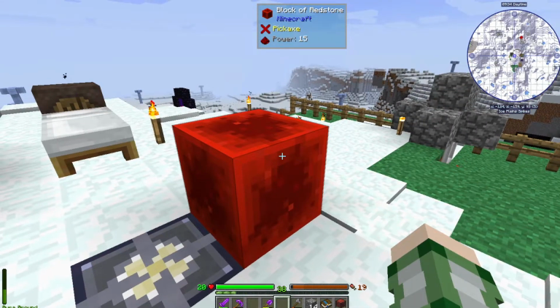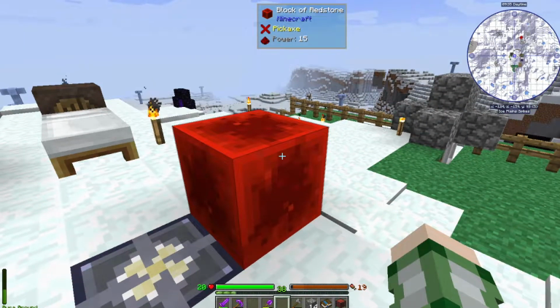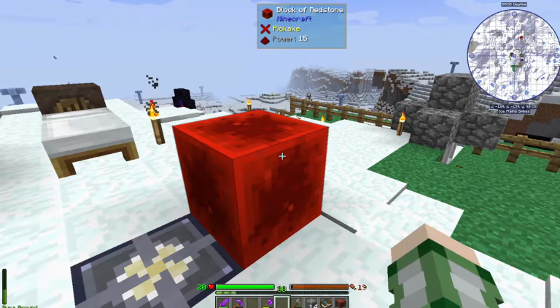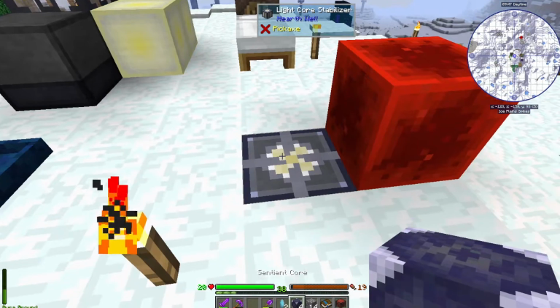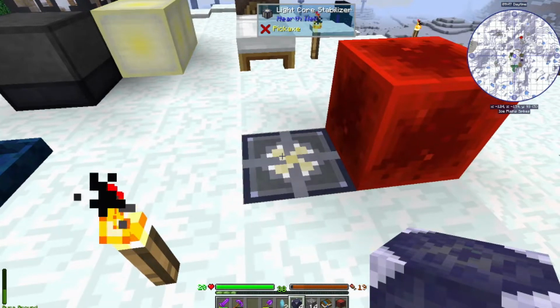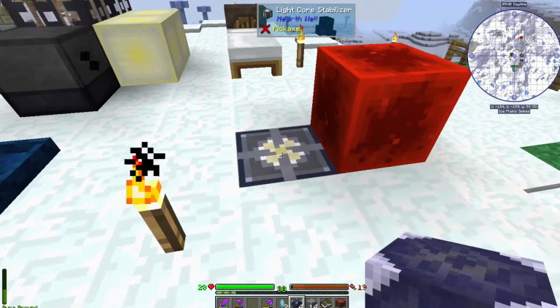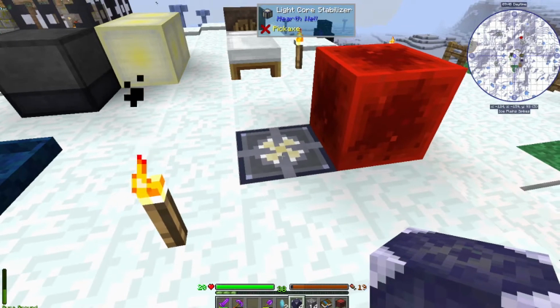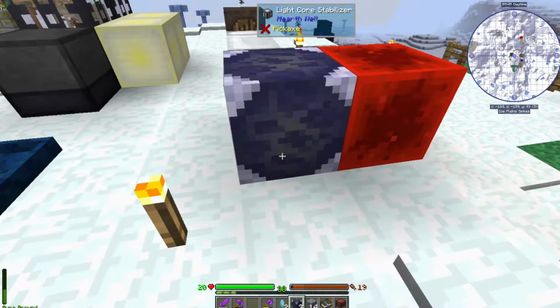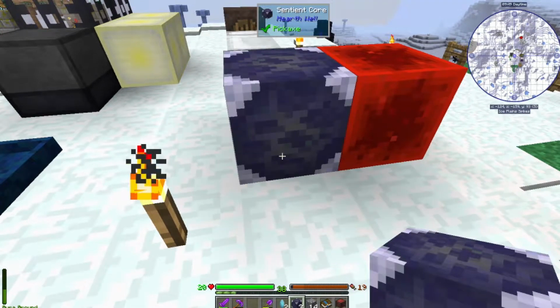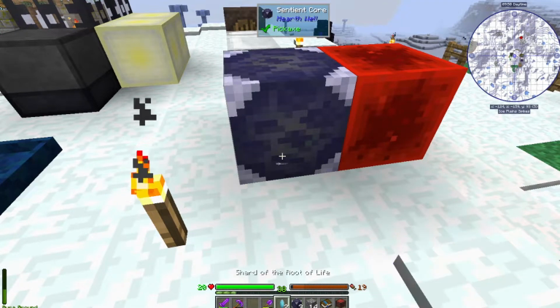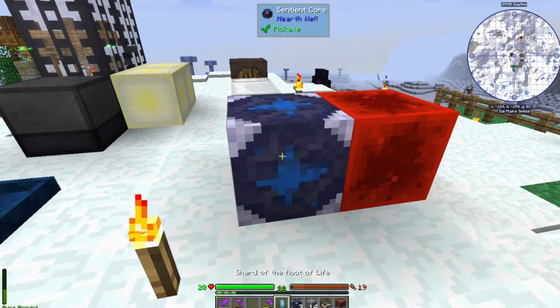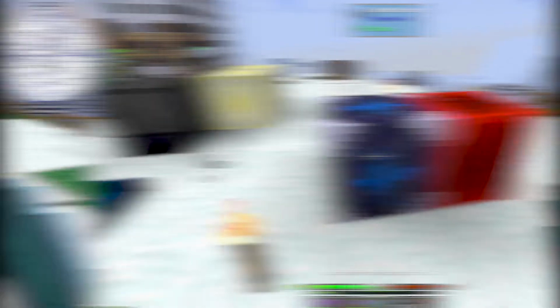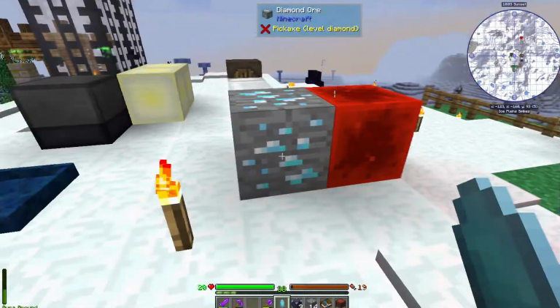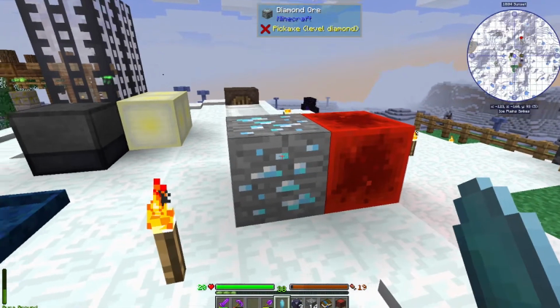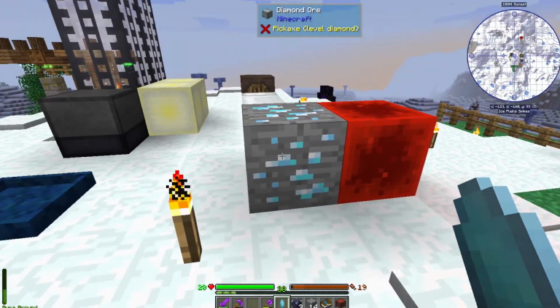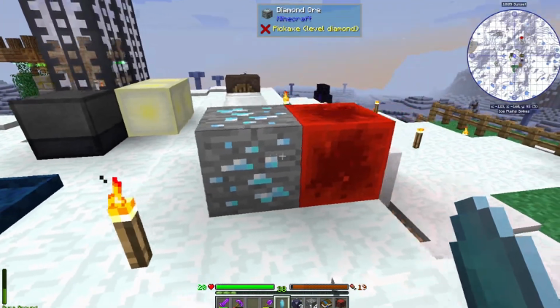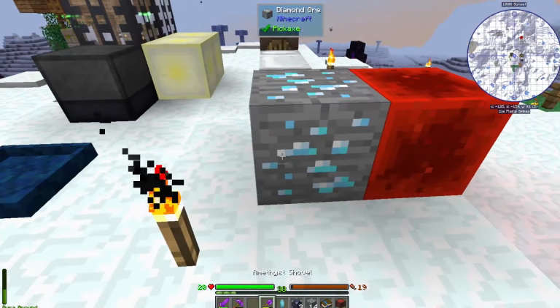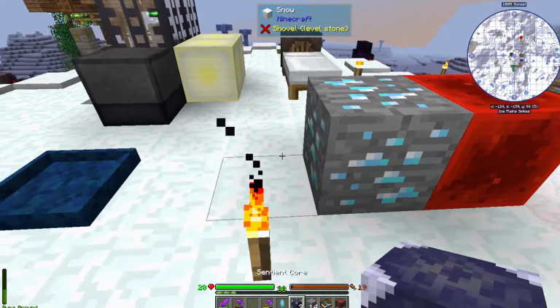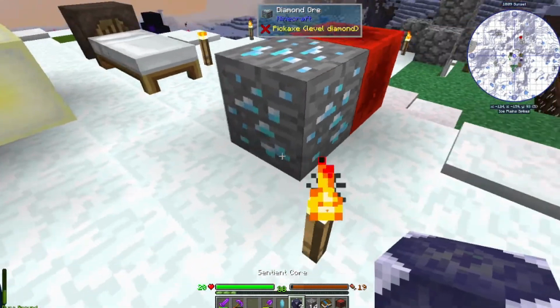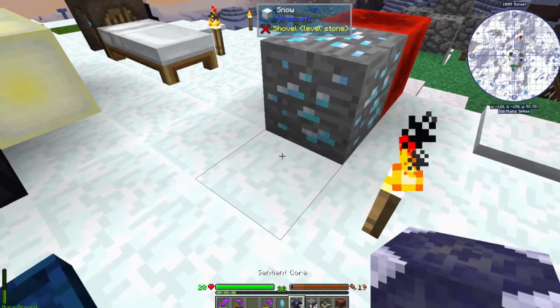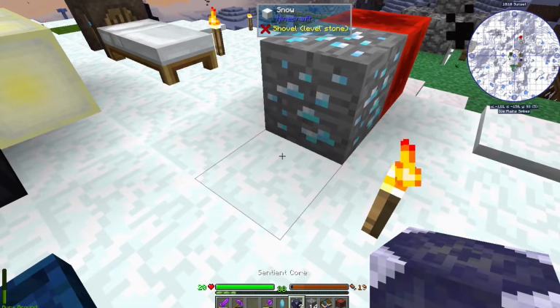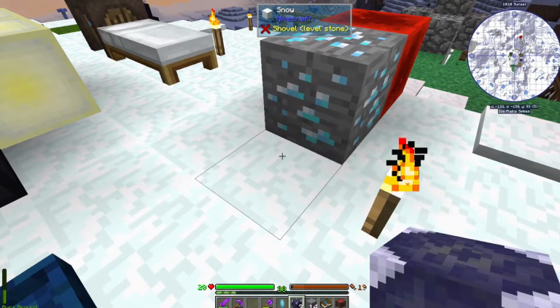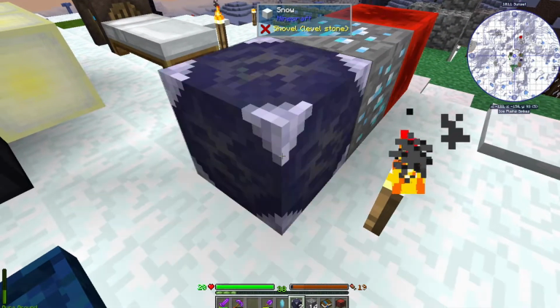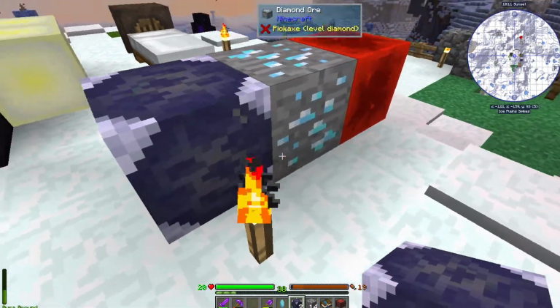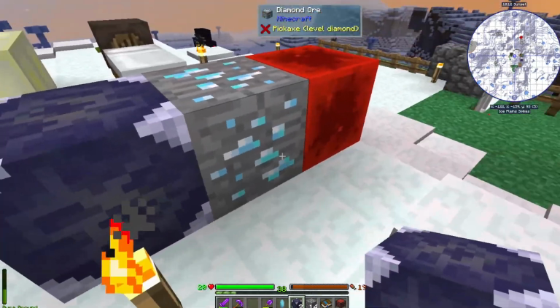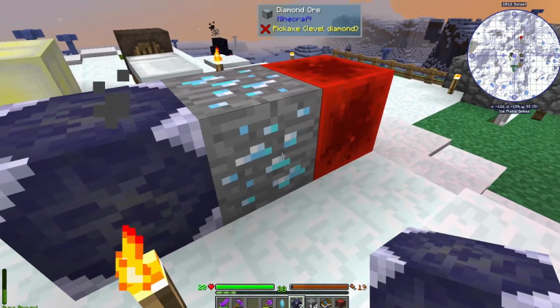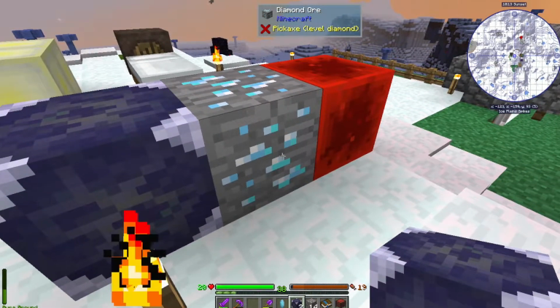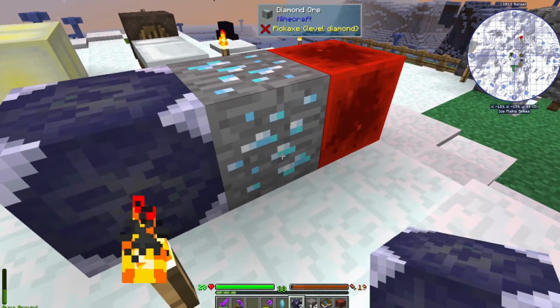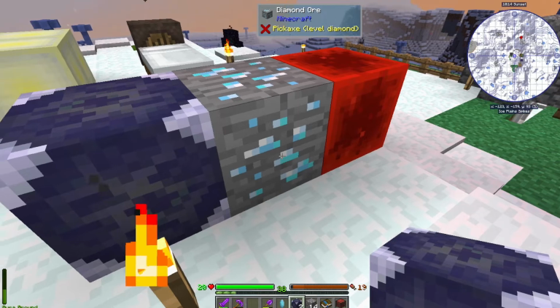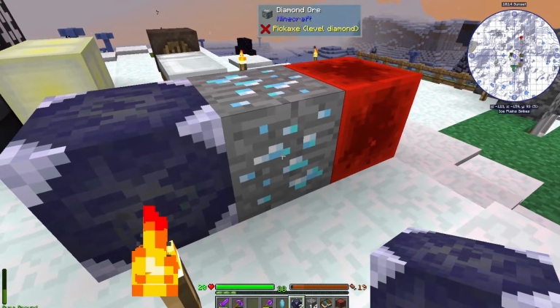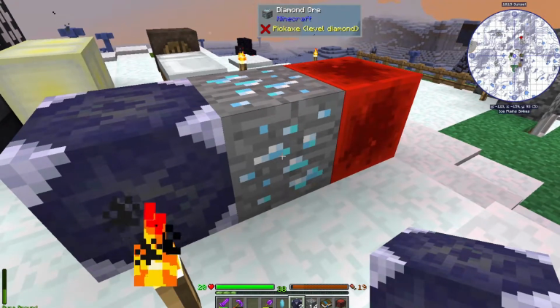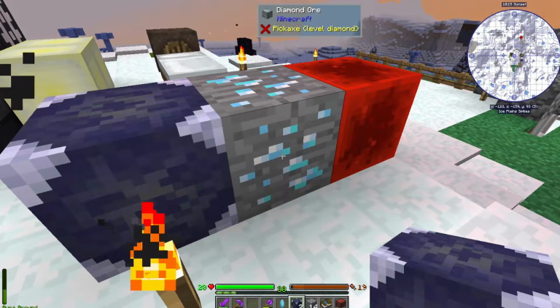I'm going to leave the block of redstone there and put down our core as normal and start it up. Now that we have our diamond ore, we're going to drop down another sentient core right next to it because this is sitting on the light stabilizer which routinely pops these off.